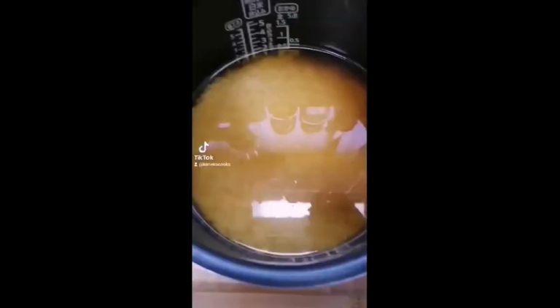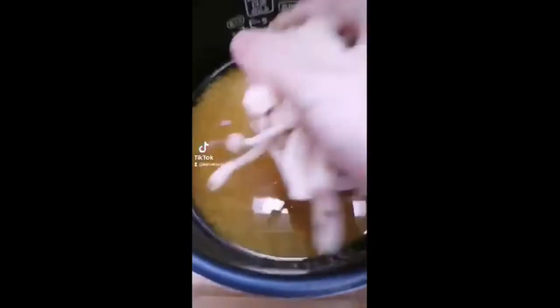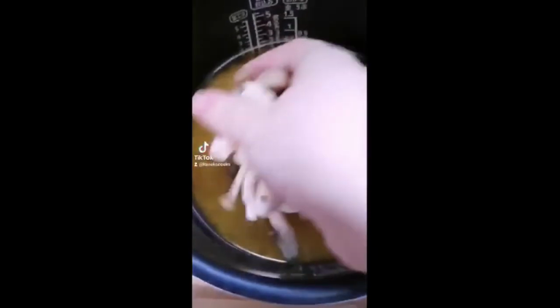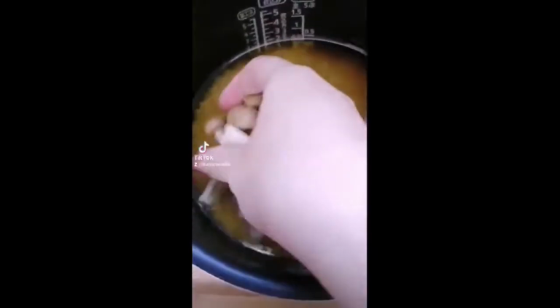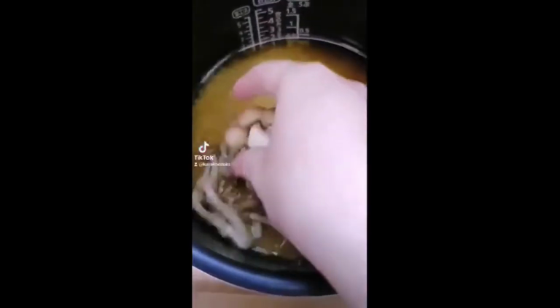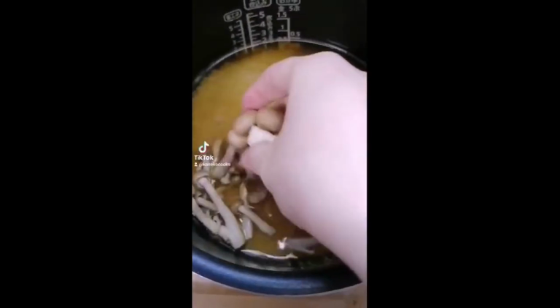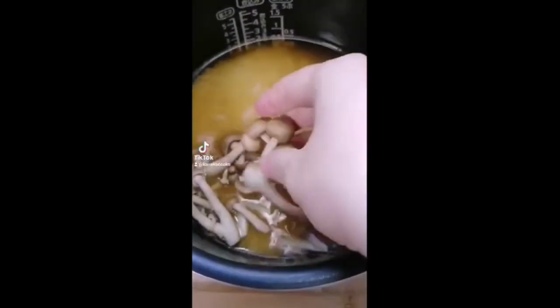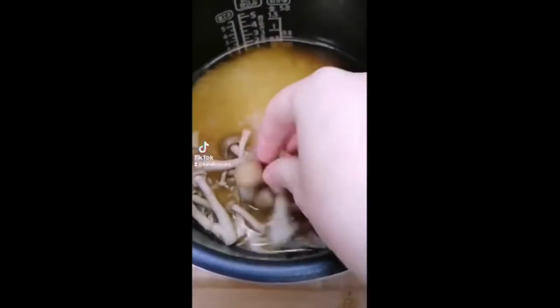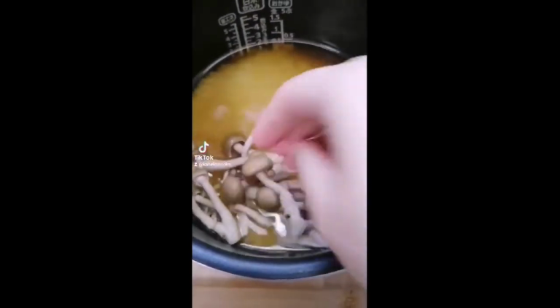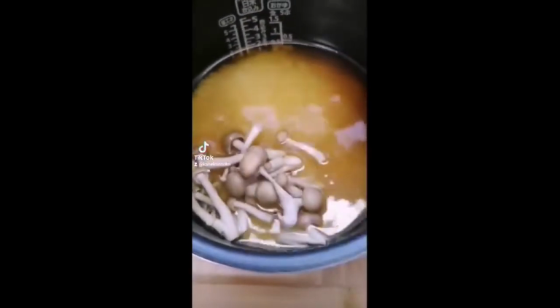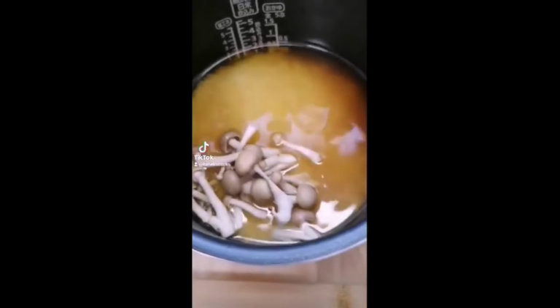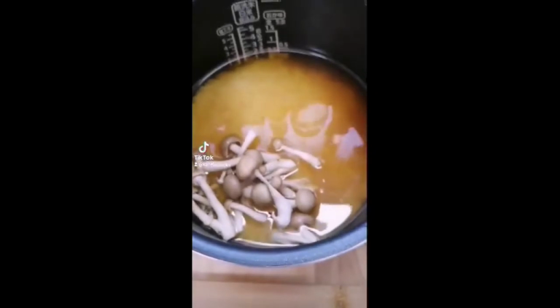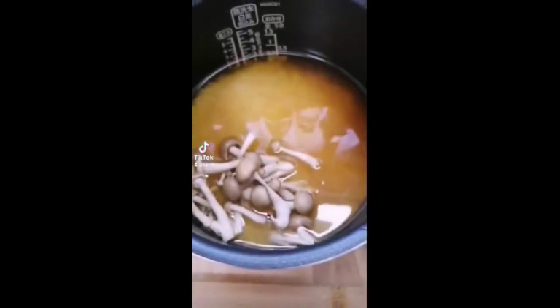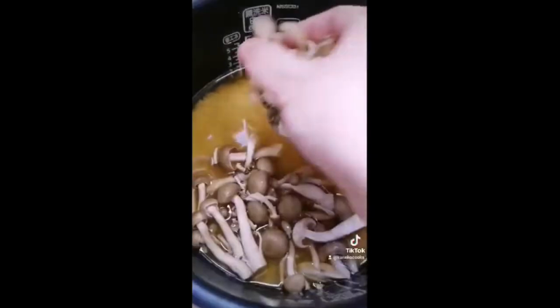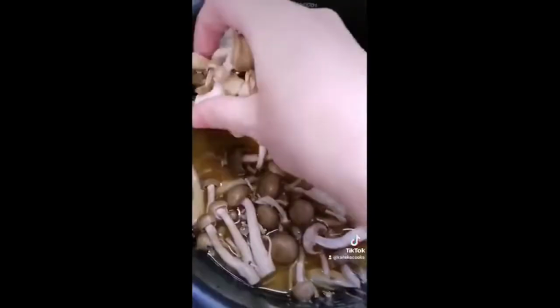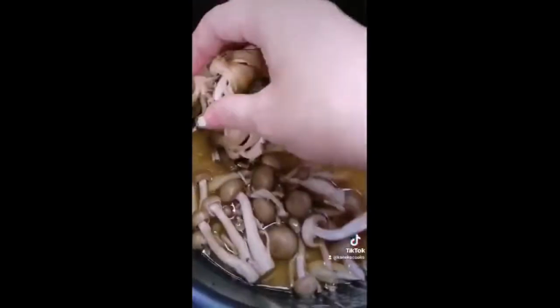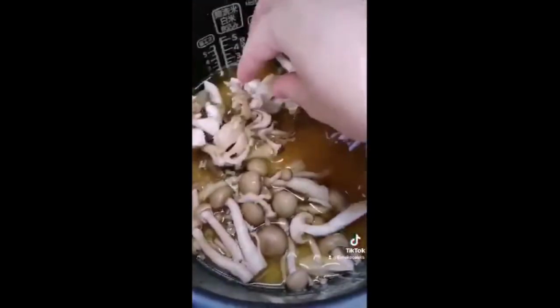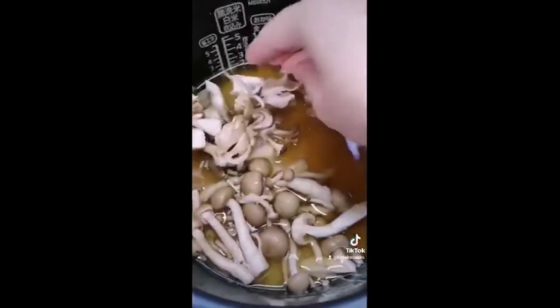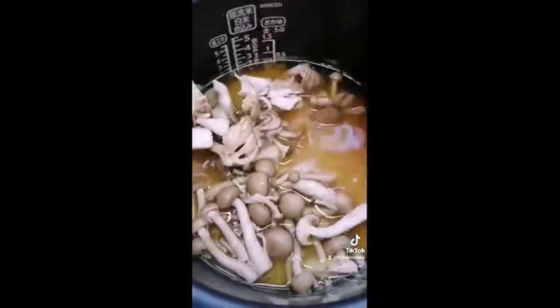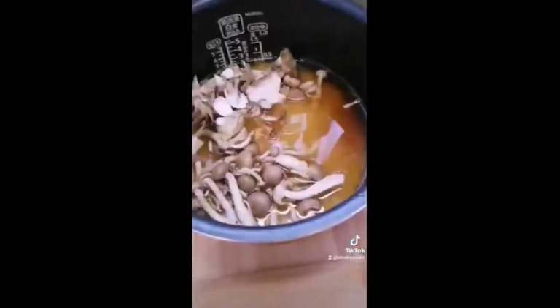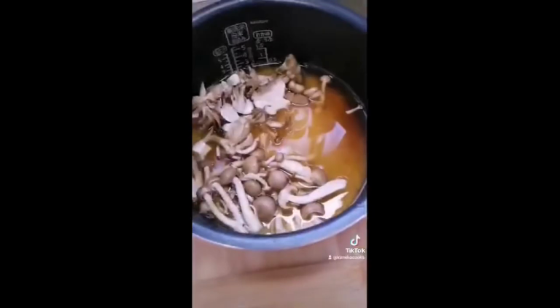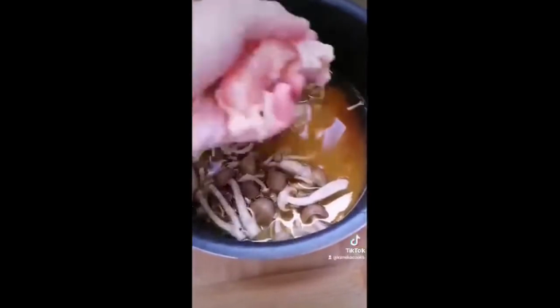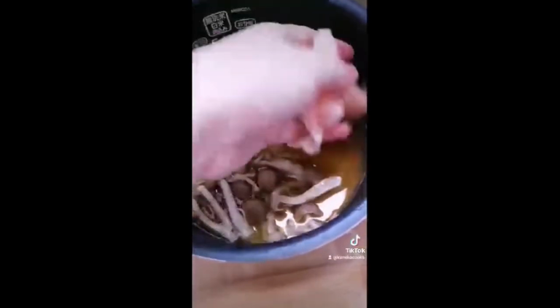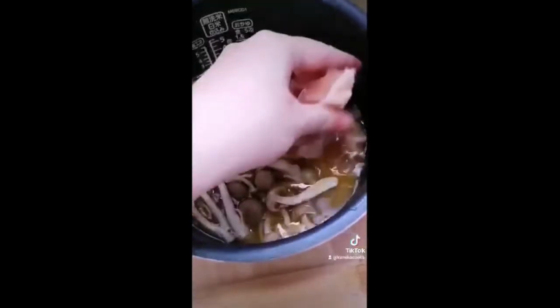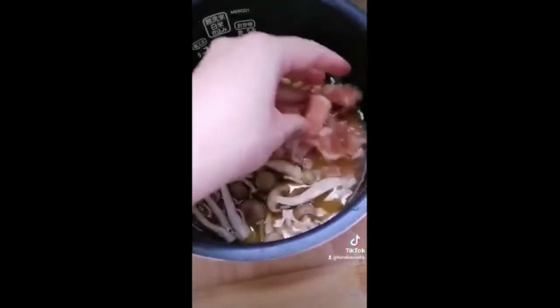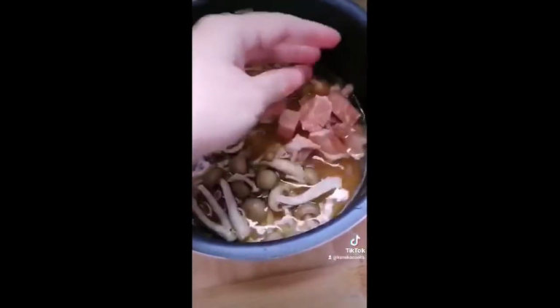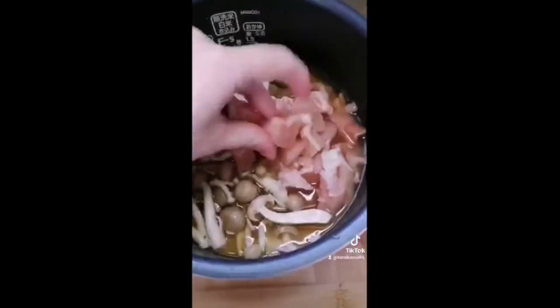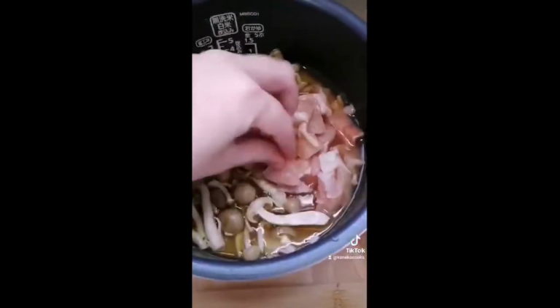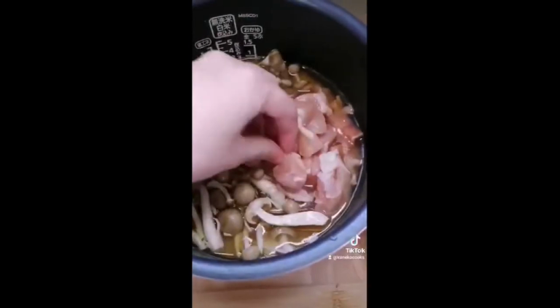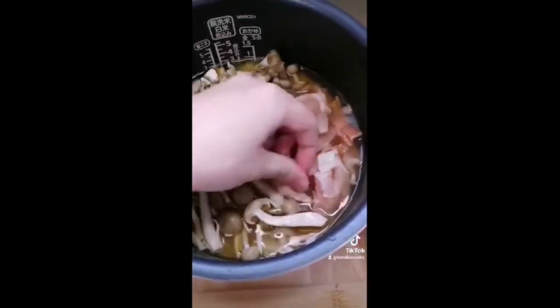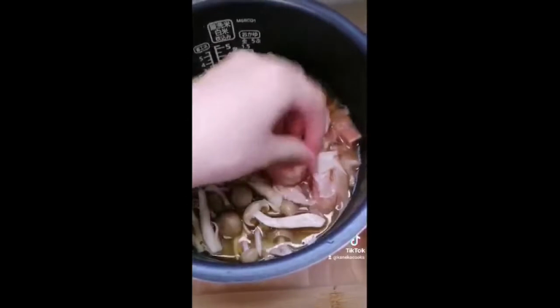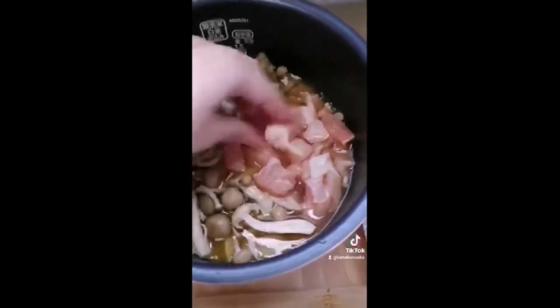Add whatever vegetables you want. I'm adding shimeji mushrooms, maitake mushrooms, and some protein like chicken. Don't cut them too big or else they won't cook.